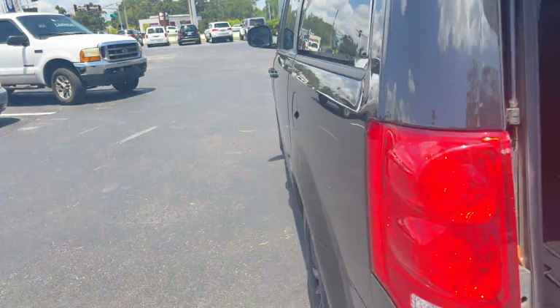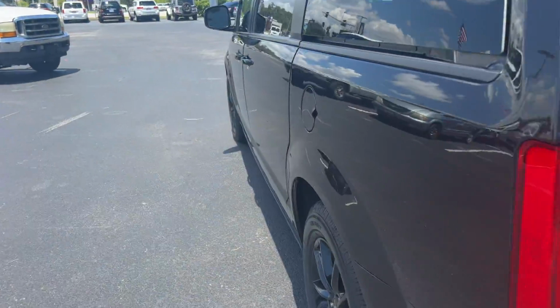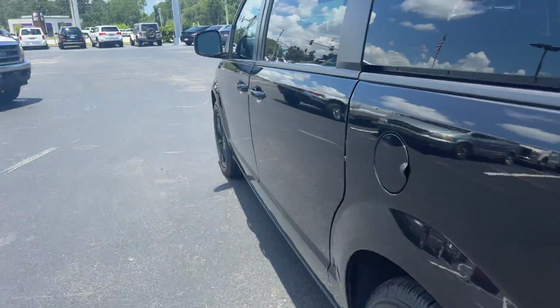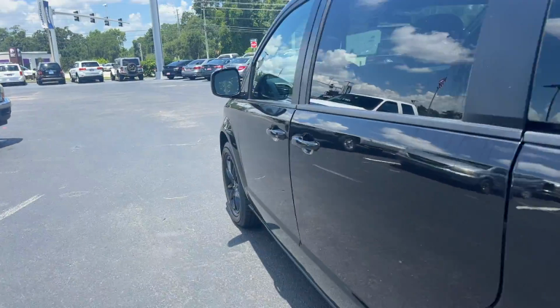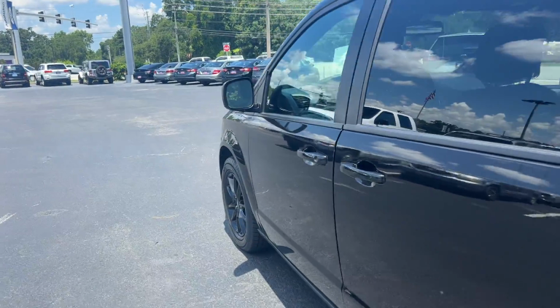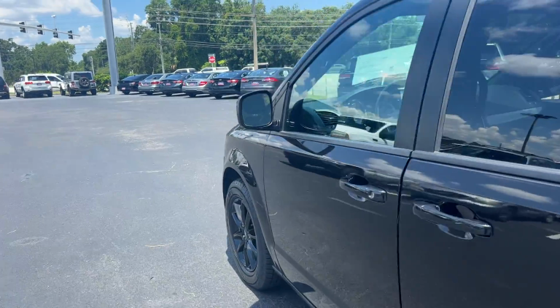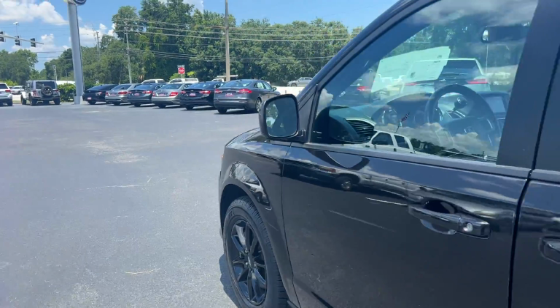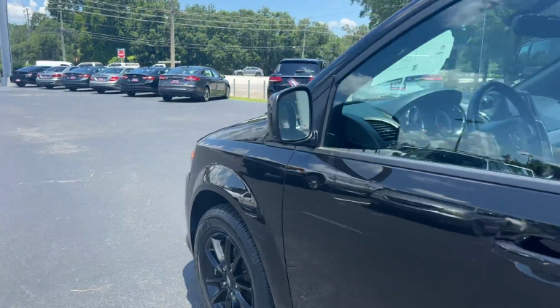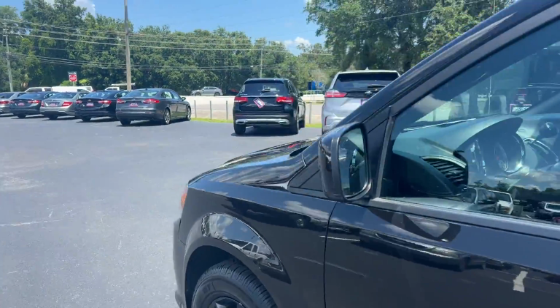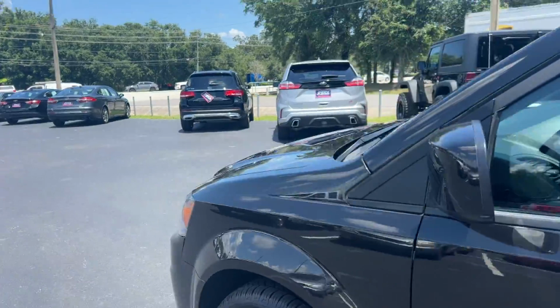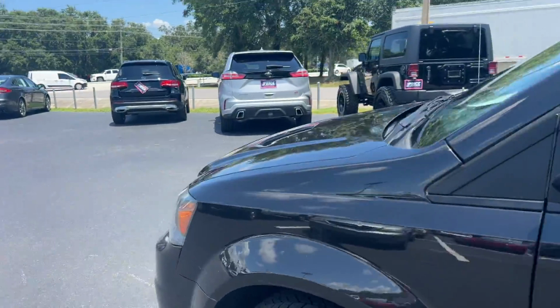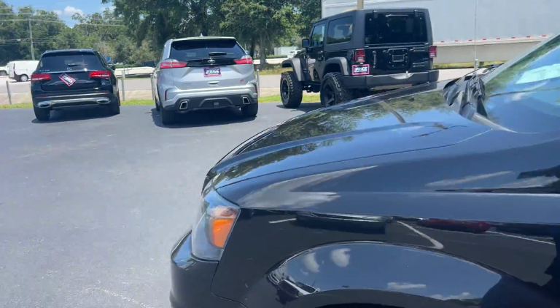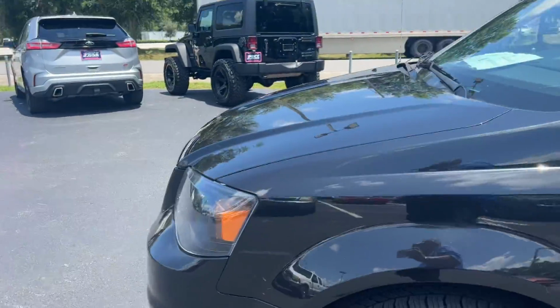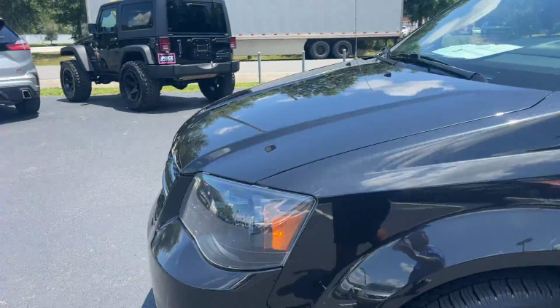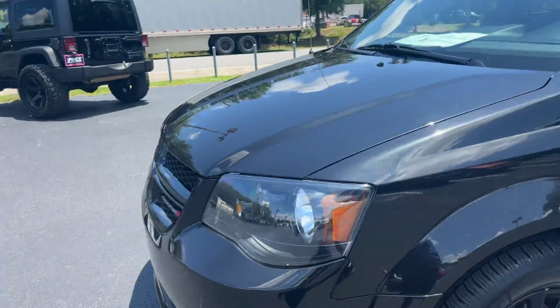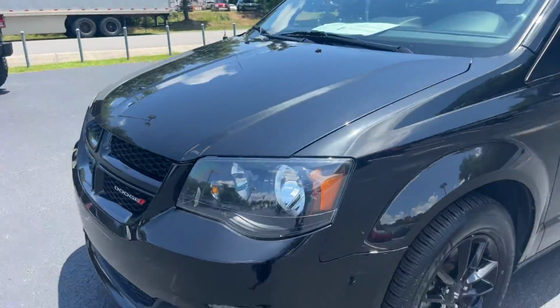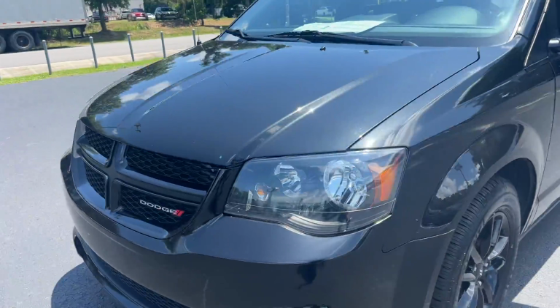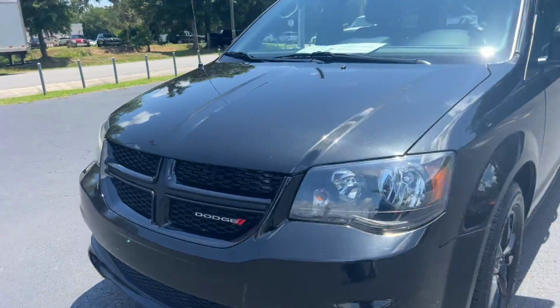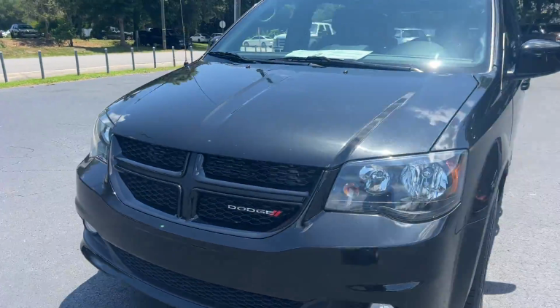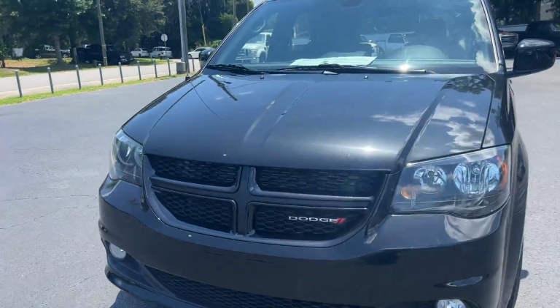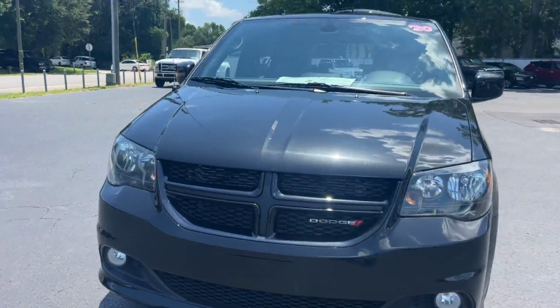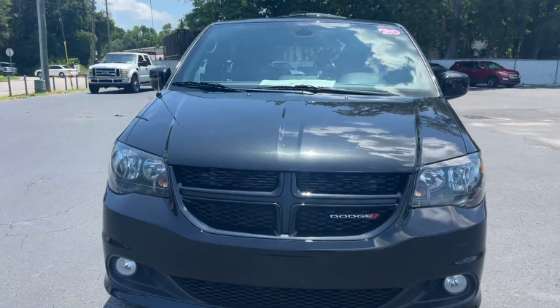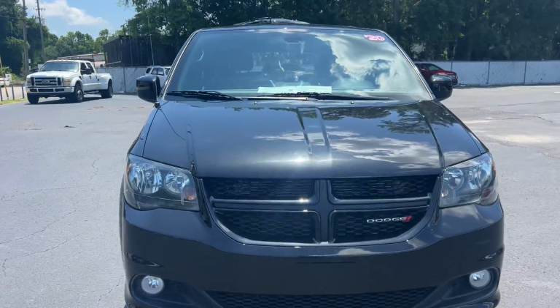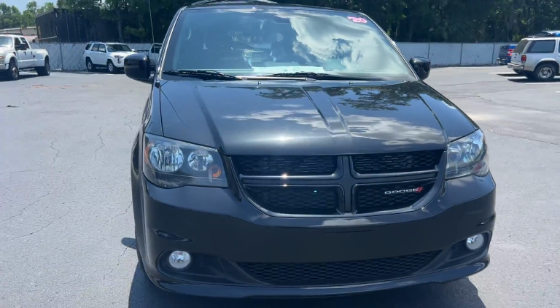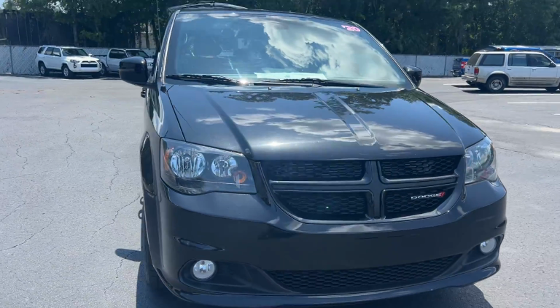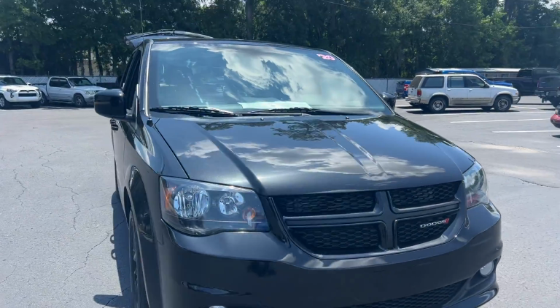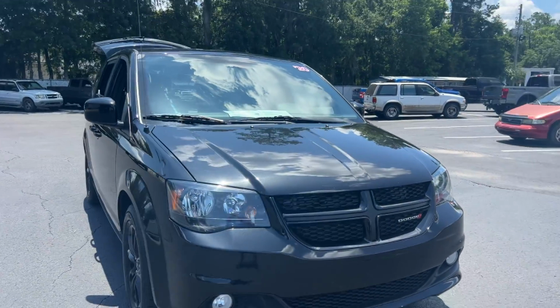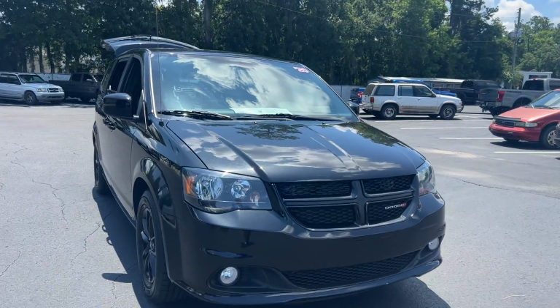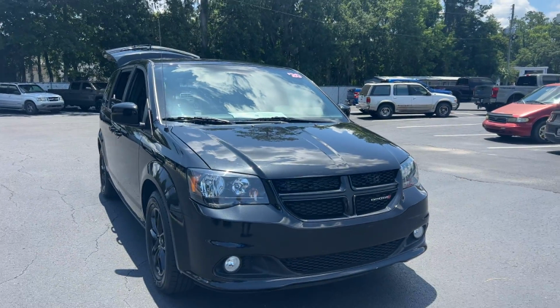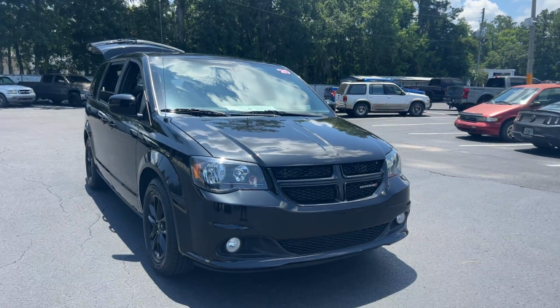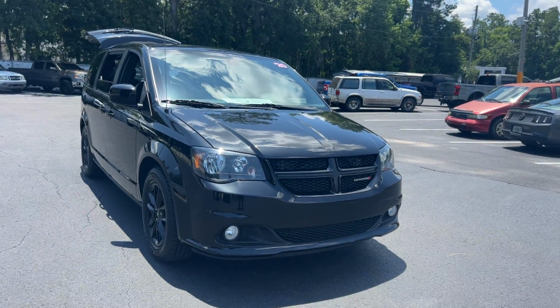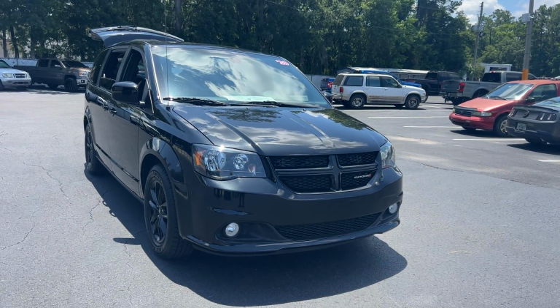This vehicle is powered by a 3.6 liter V6 engine, so it's got power. Like all pre-owned vehicles at AutoNation Ford Brooksville, it has a five-day, 250-mile money-back guarantee.